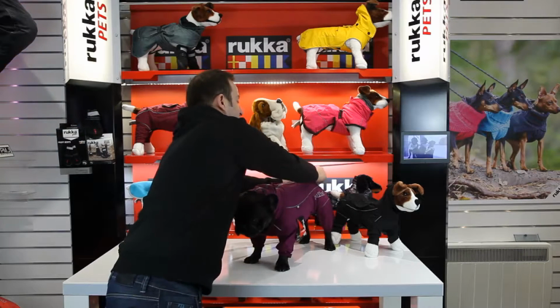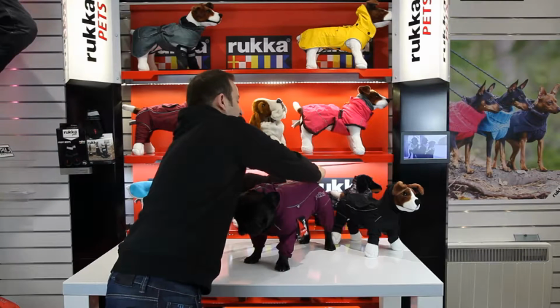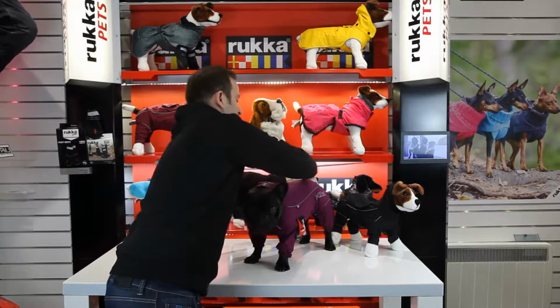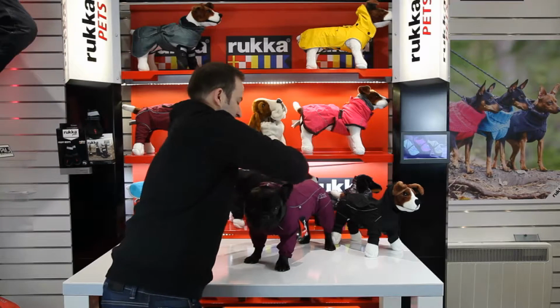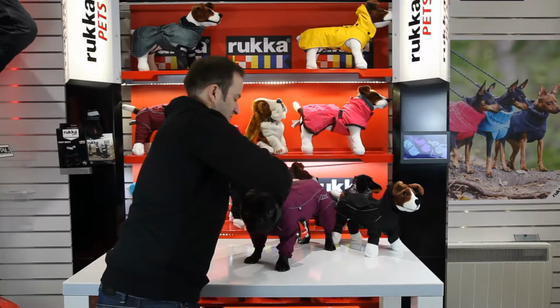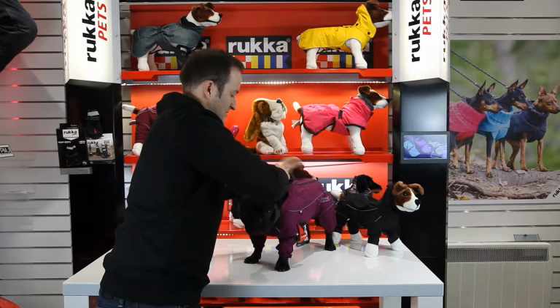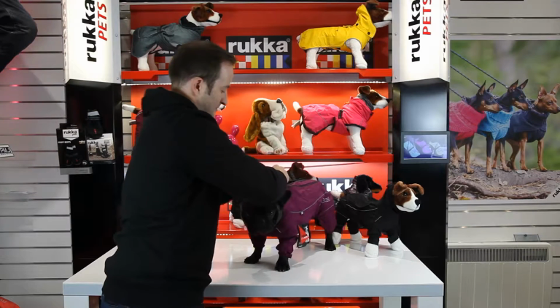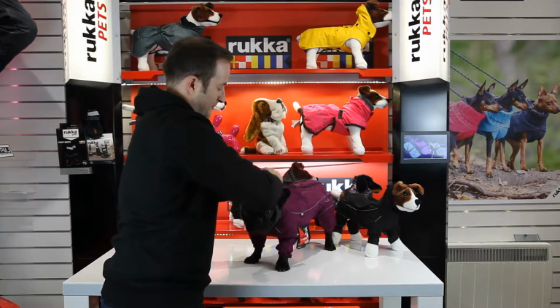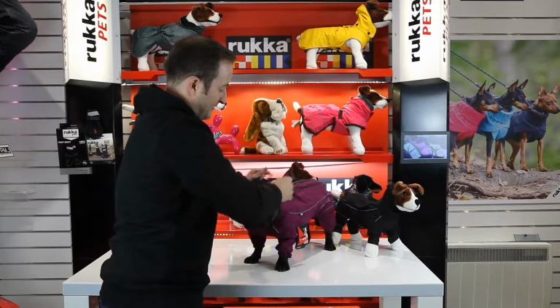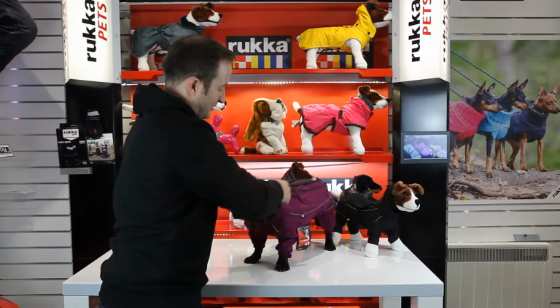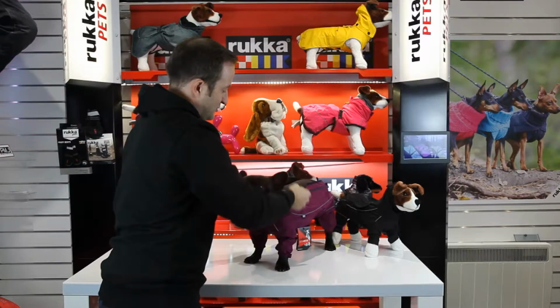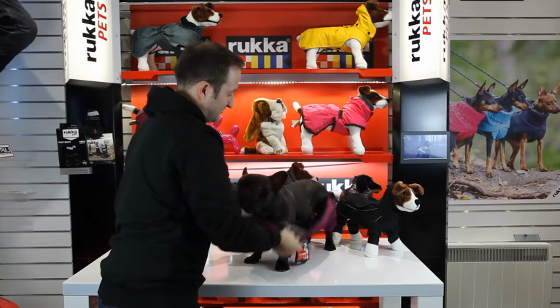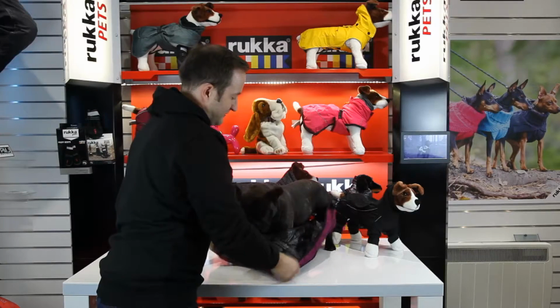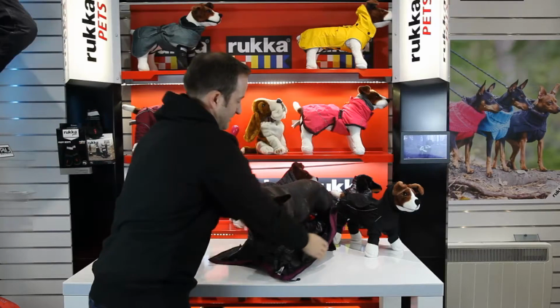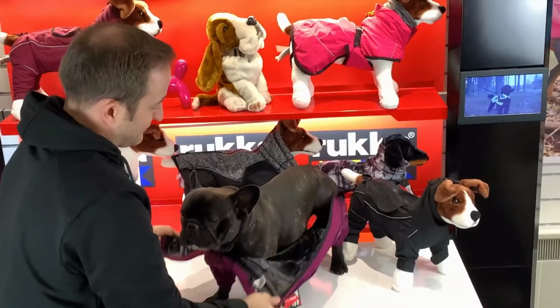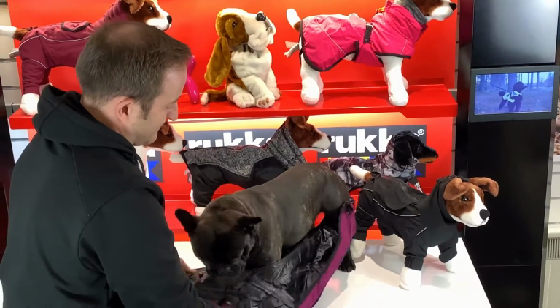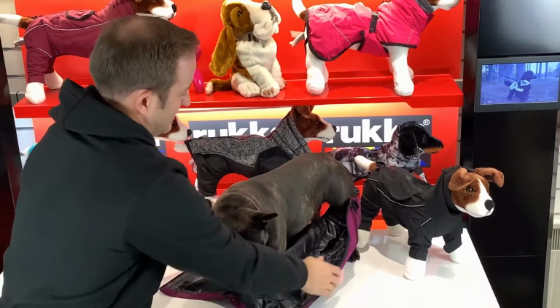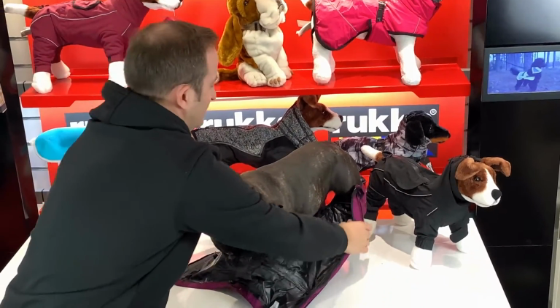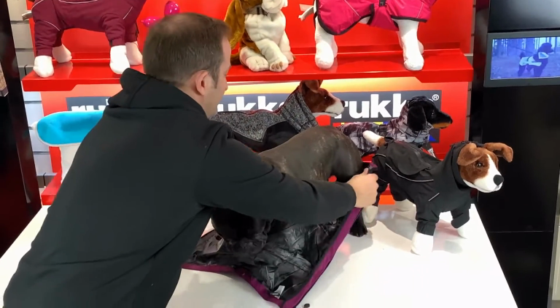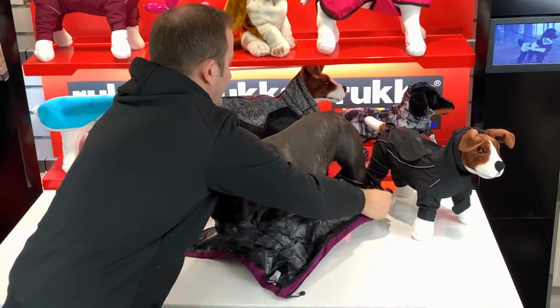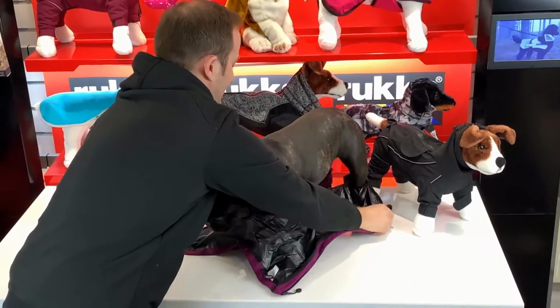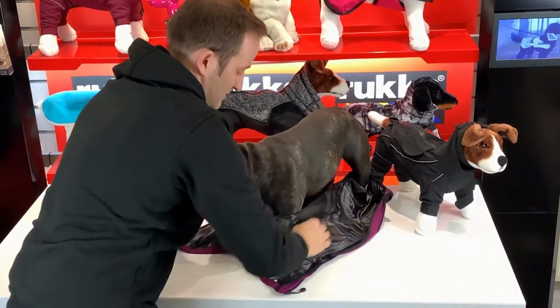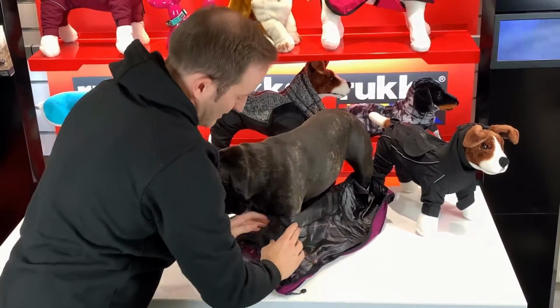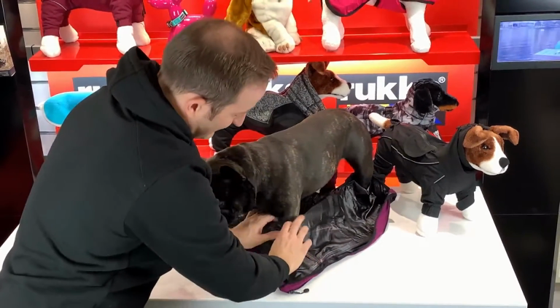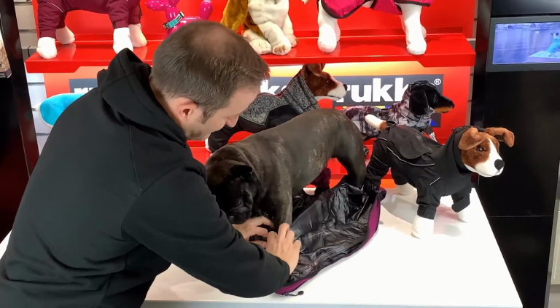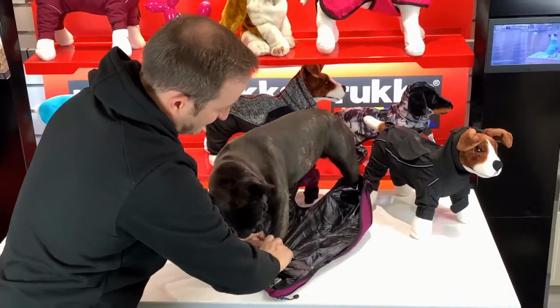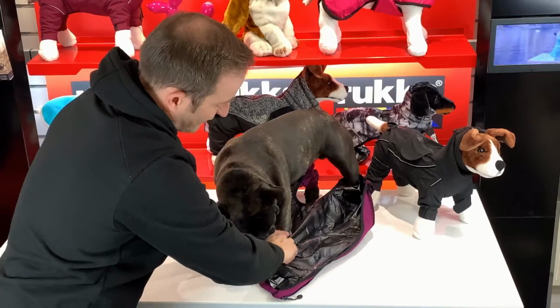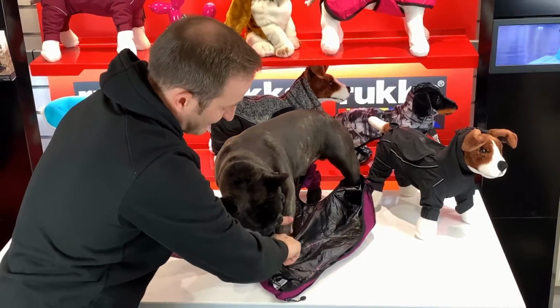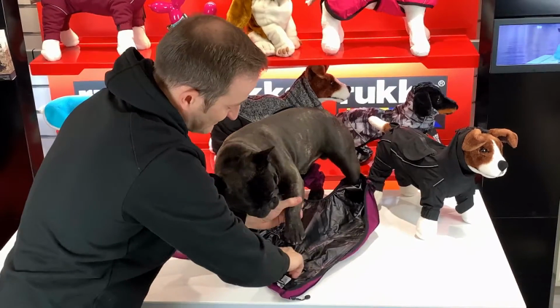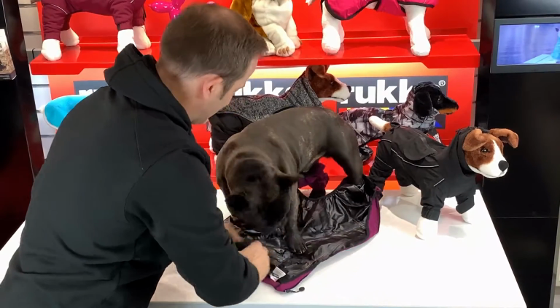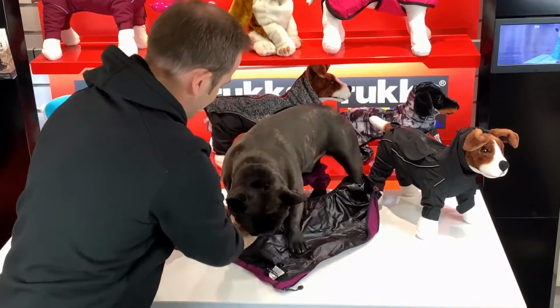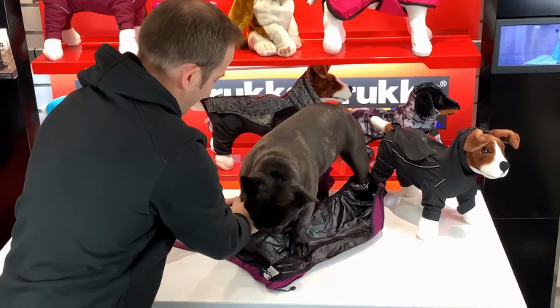So if I just open that up and pop him out of it, I'll show you the inside. Just fold that down — the bottom of the legs are elasticated so you just need to pop the legs out like that.